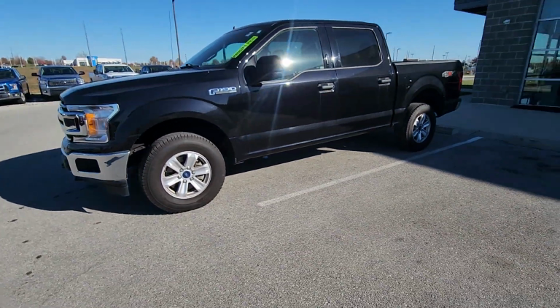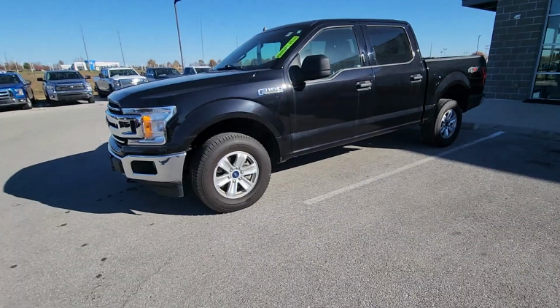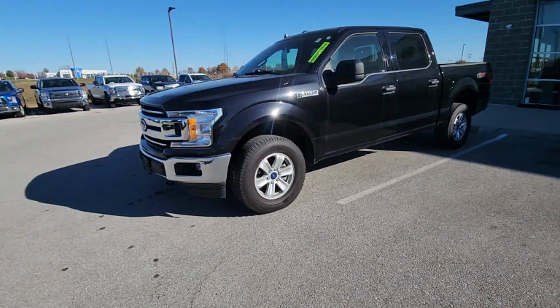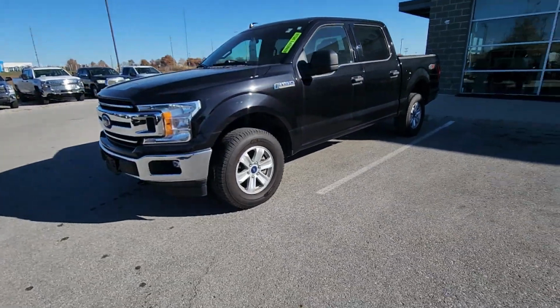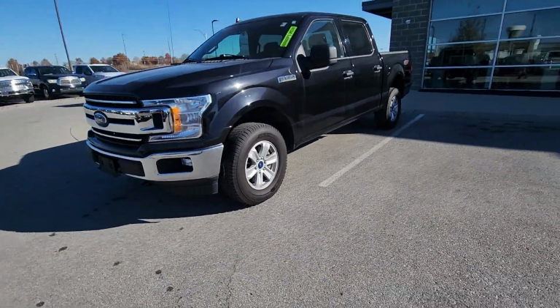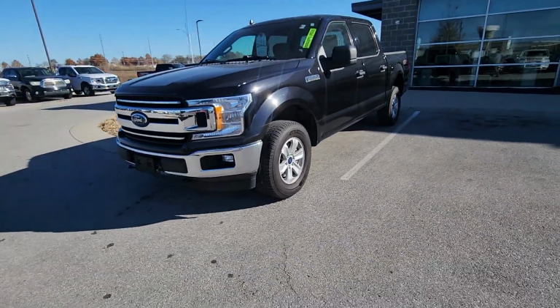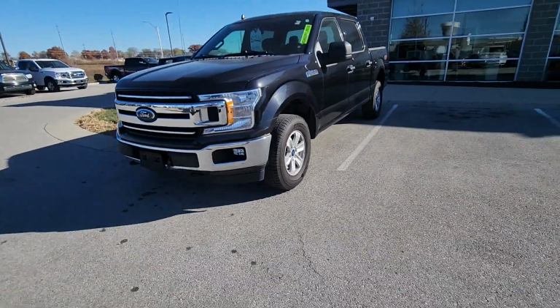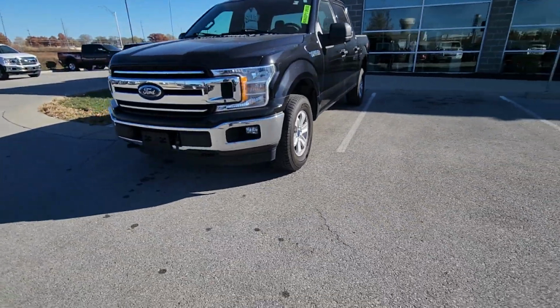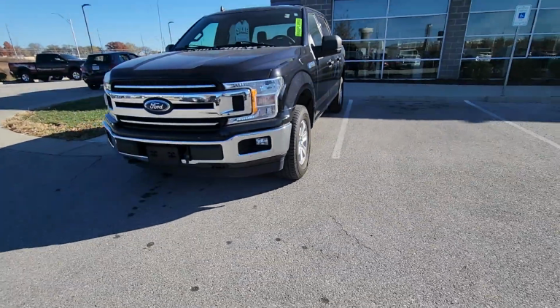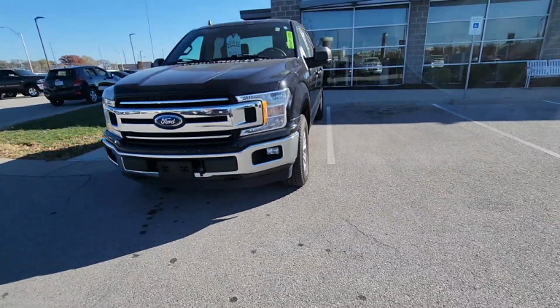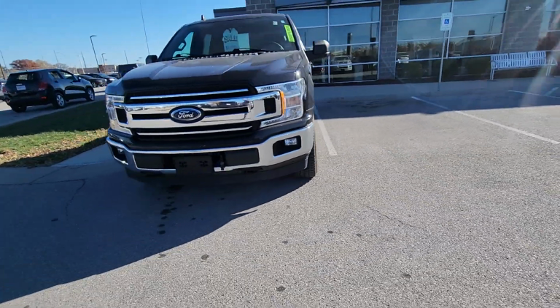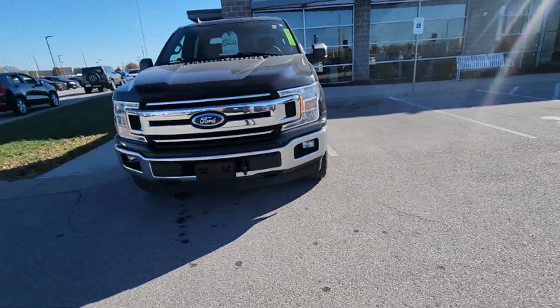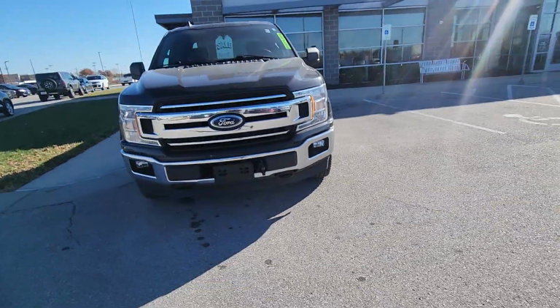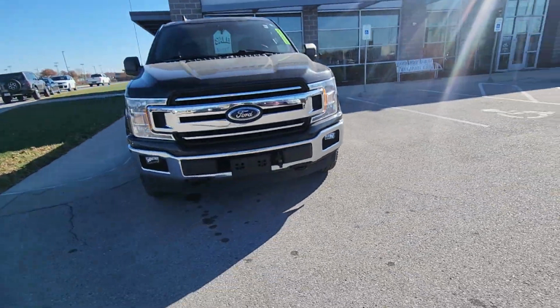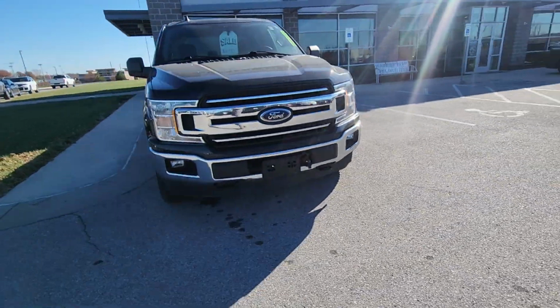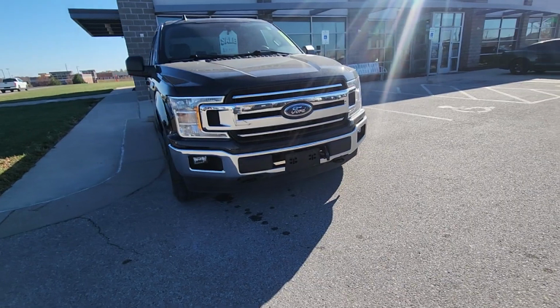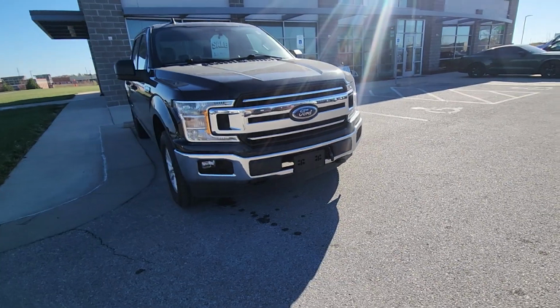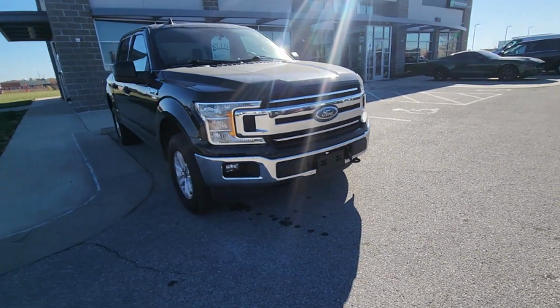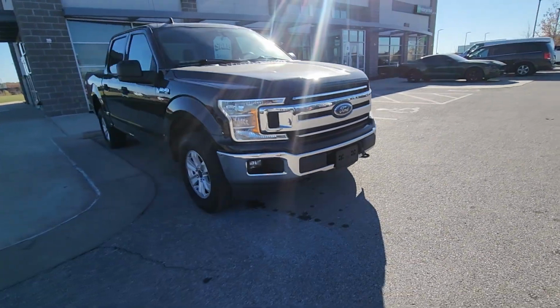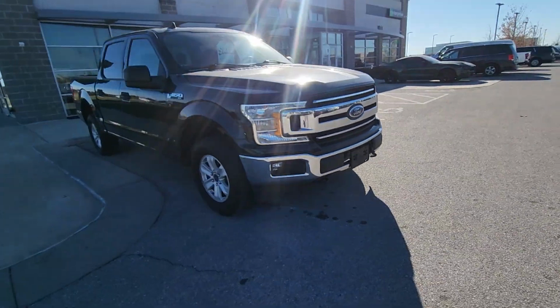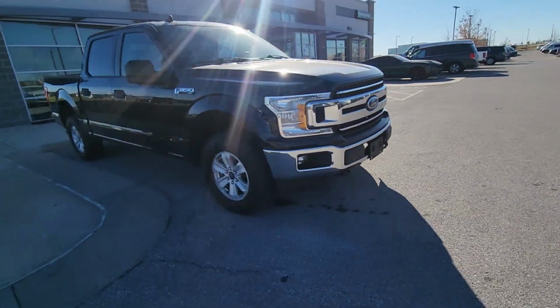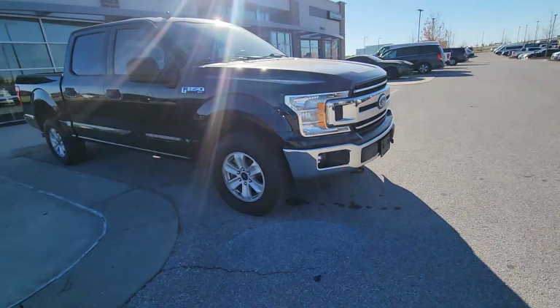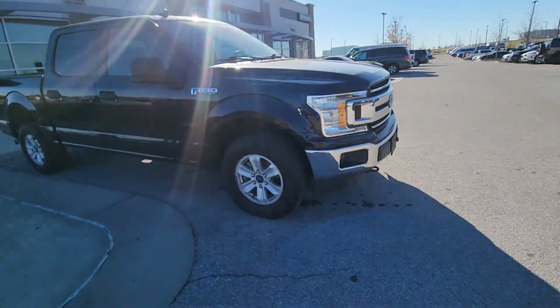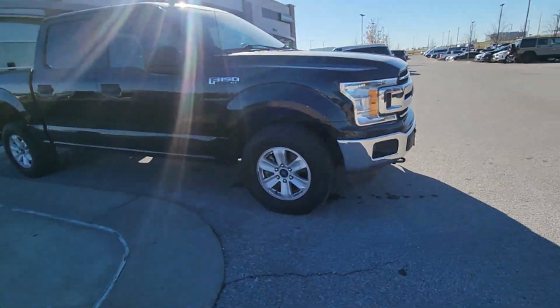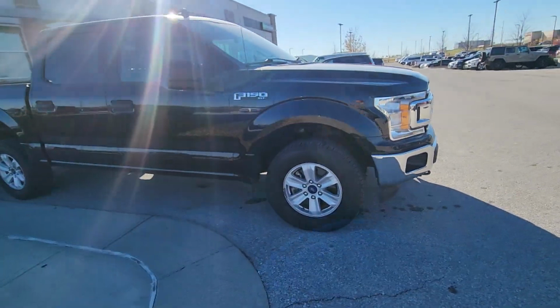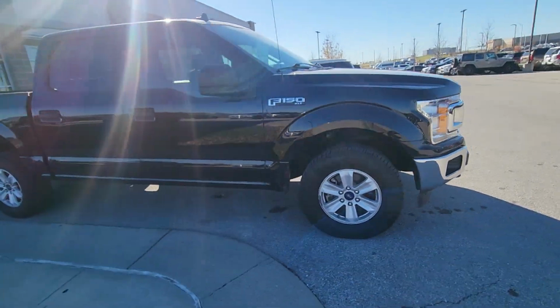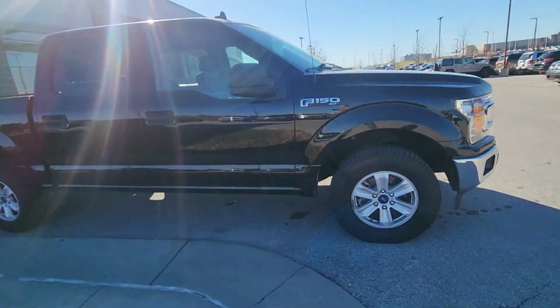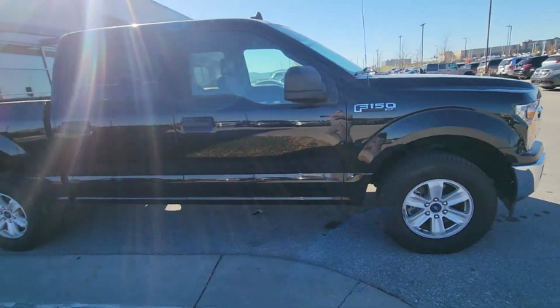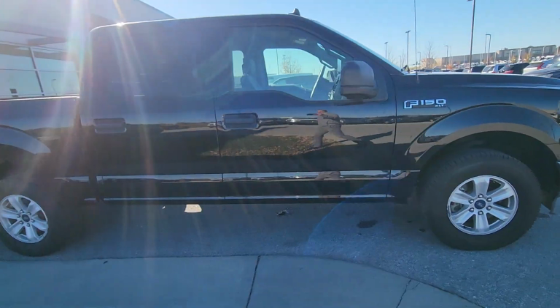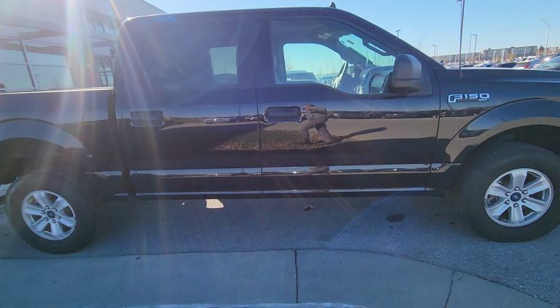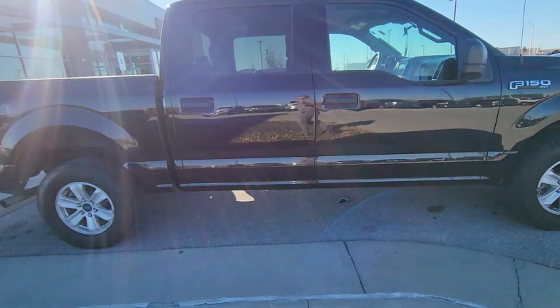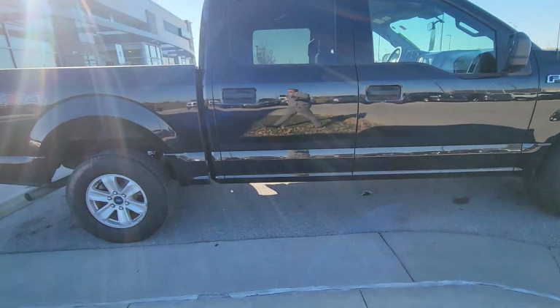This here is a 2020 Ford F-150. We got it priced underneath $30,000. And I know you're looking for something underneath 100,000 miles as well — this one has about 70. I'll verify that for you in a second.